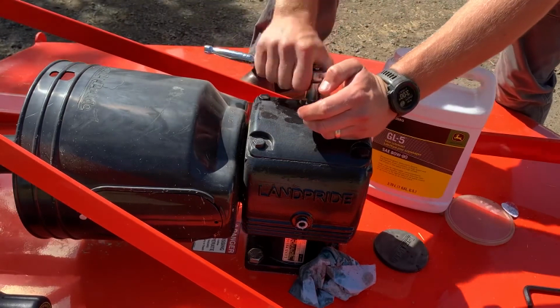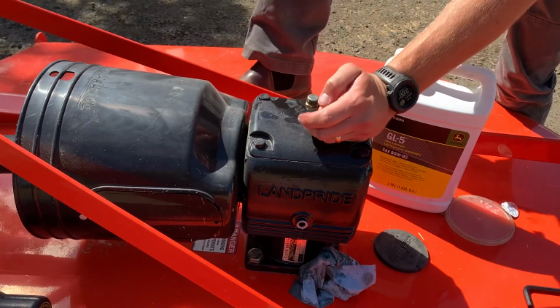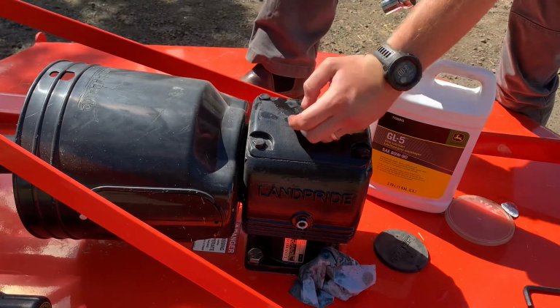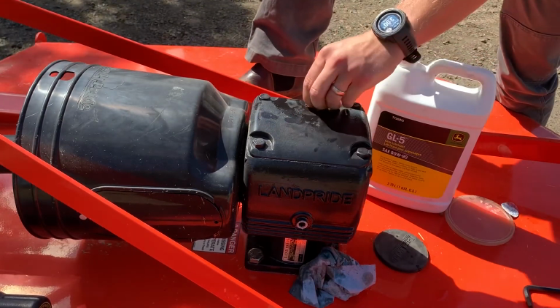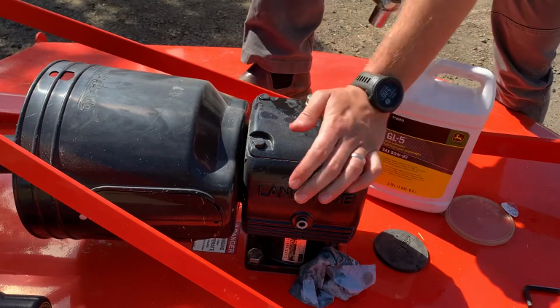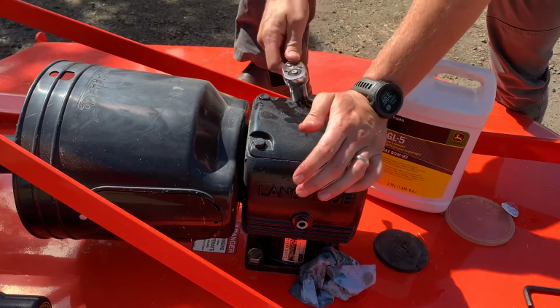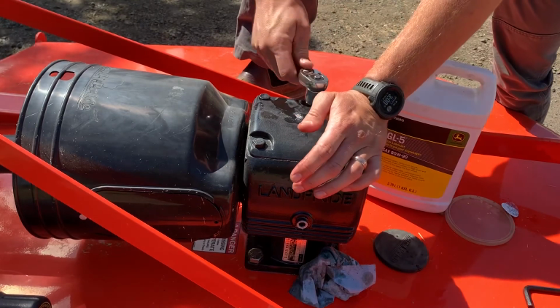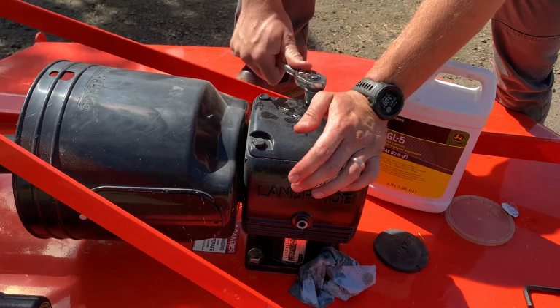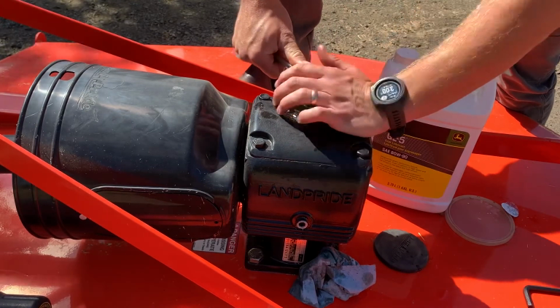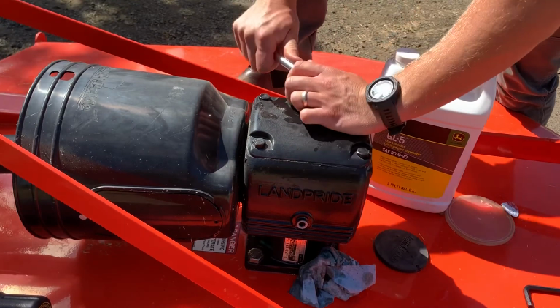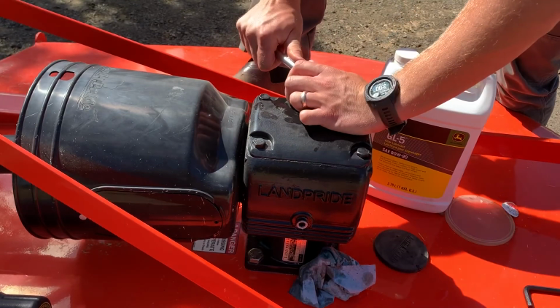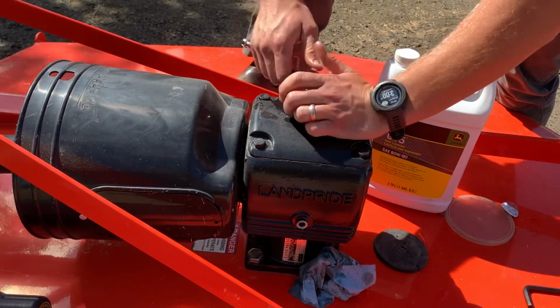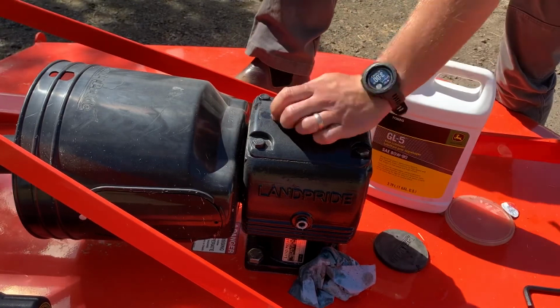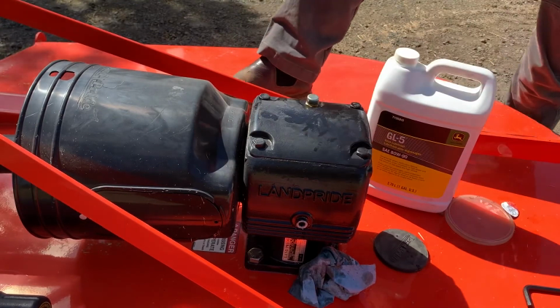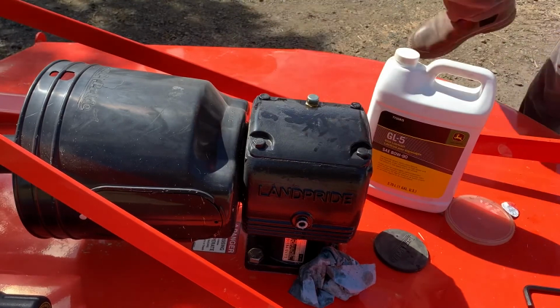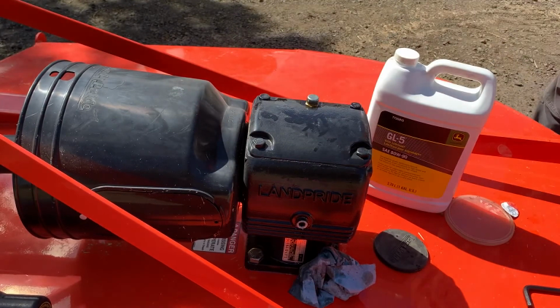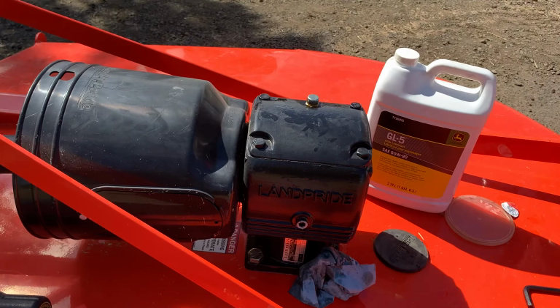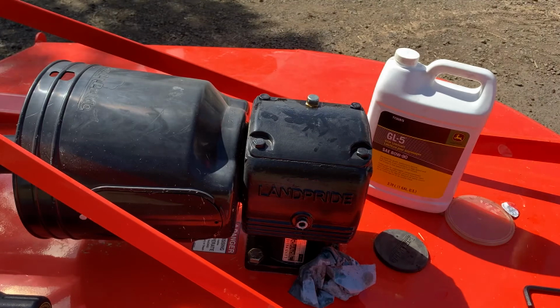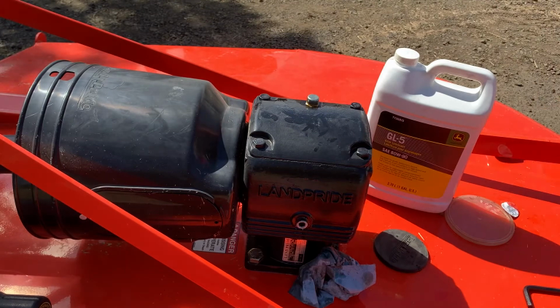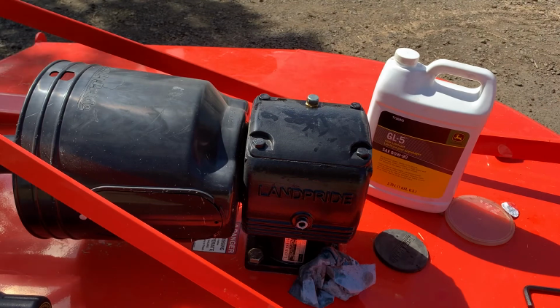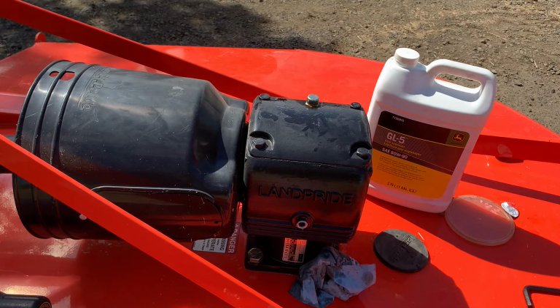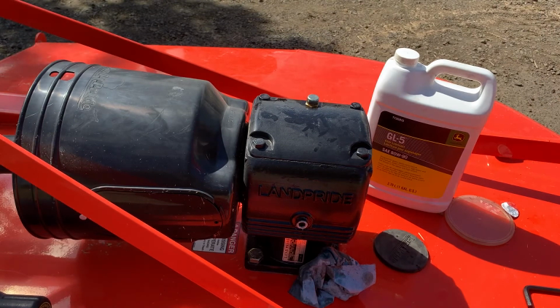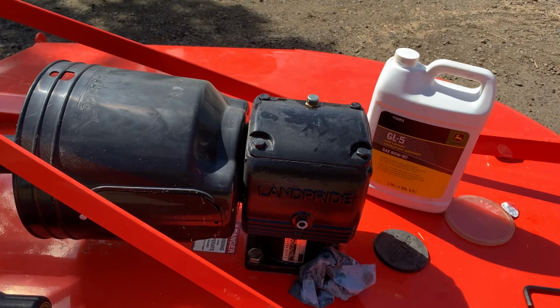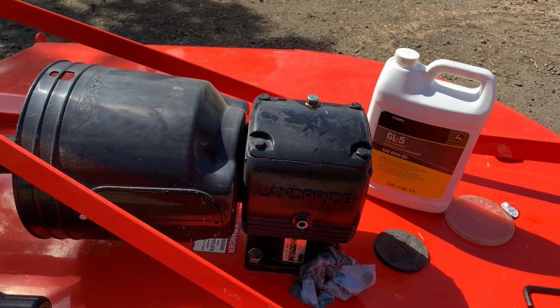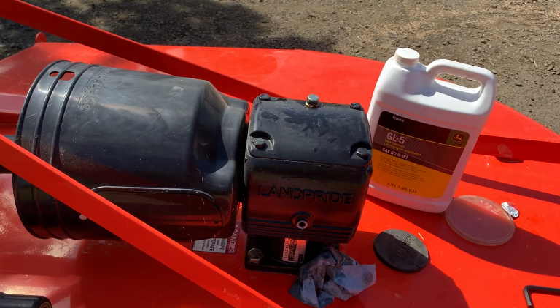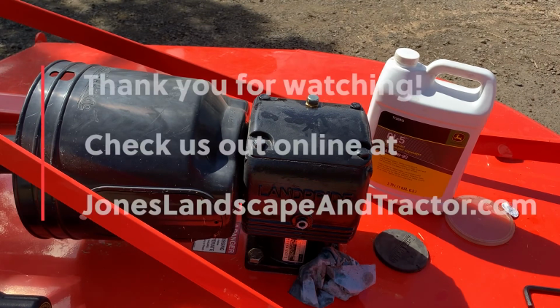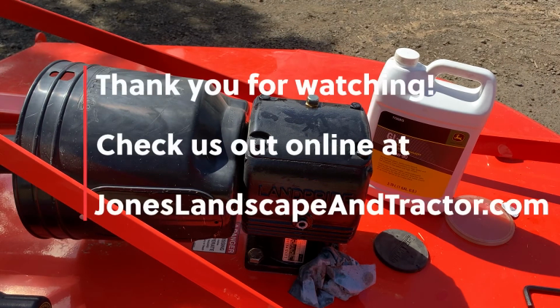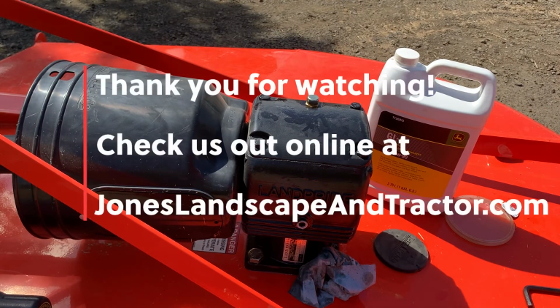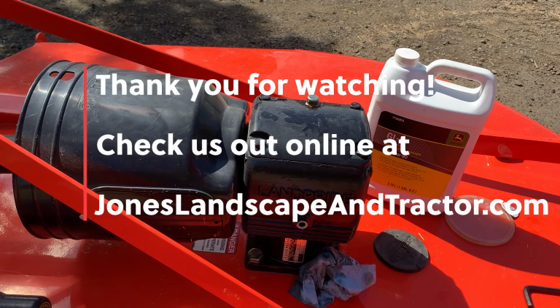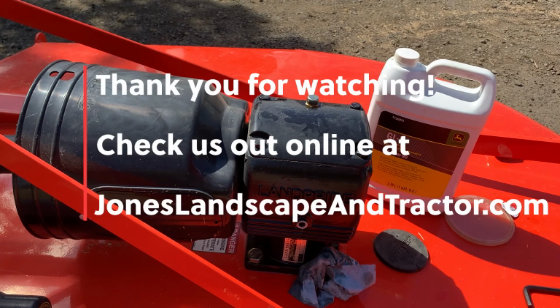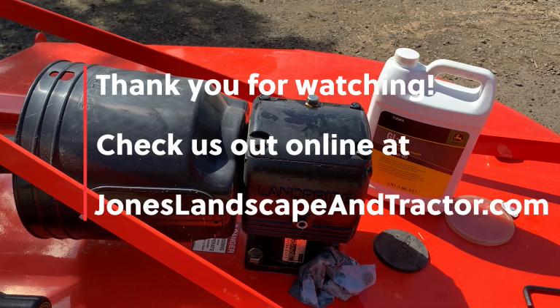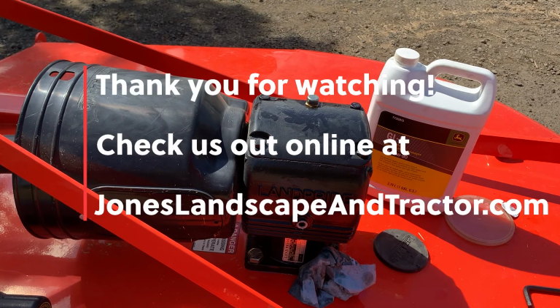Tighten that up — don't get it too tight. And there you go, that's how you add oil to your RCF 2060.